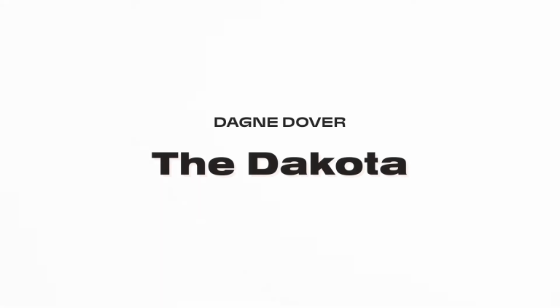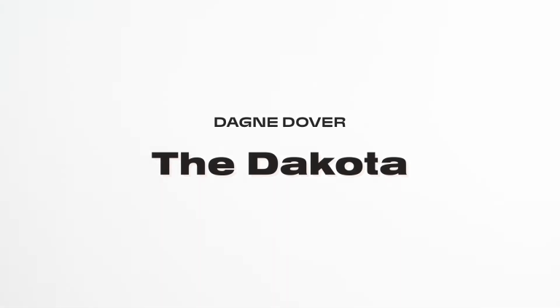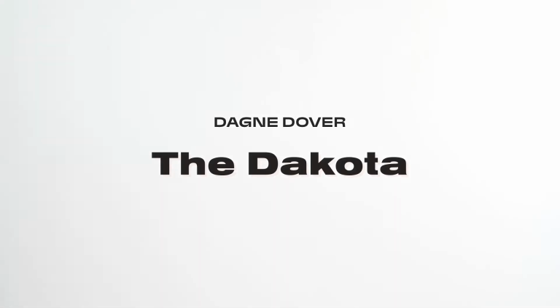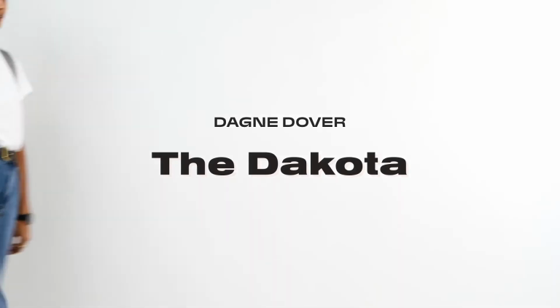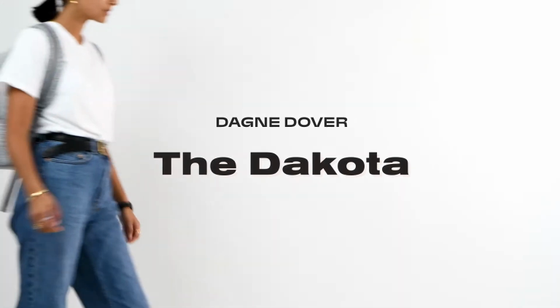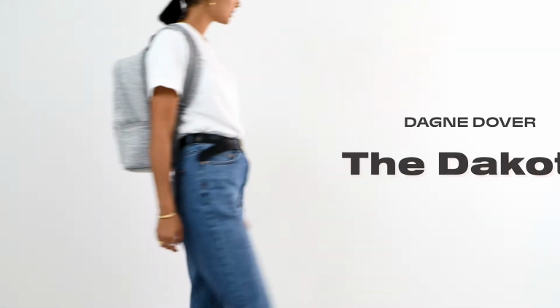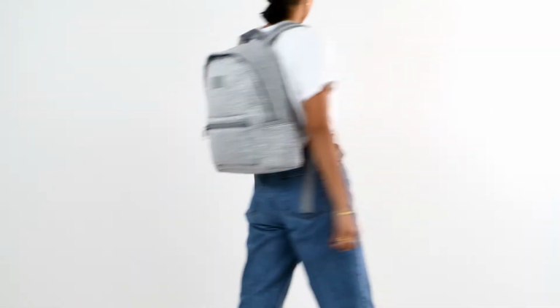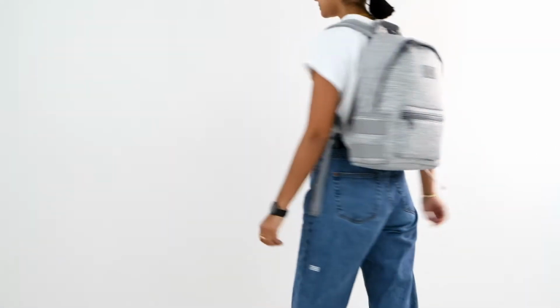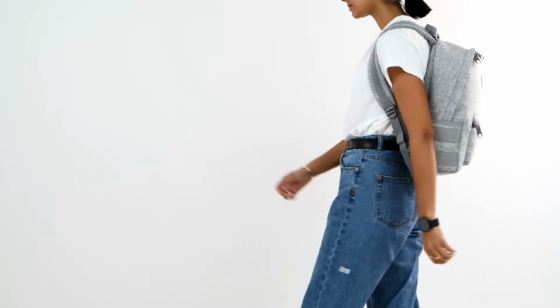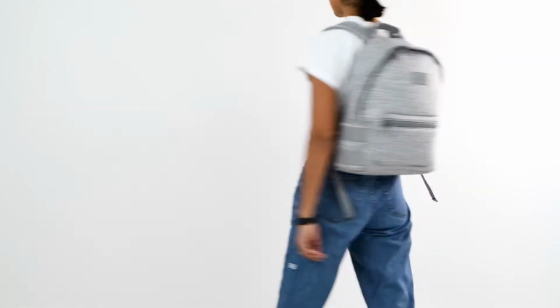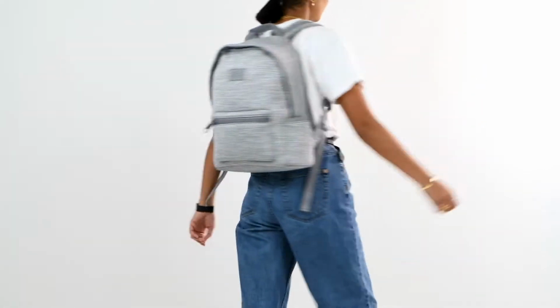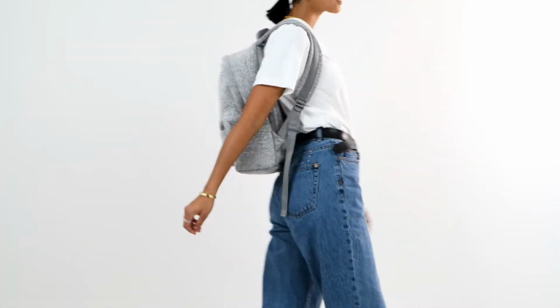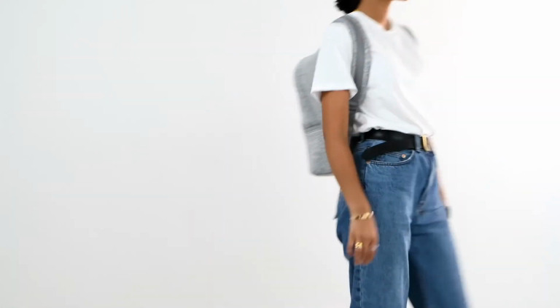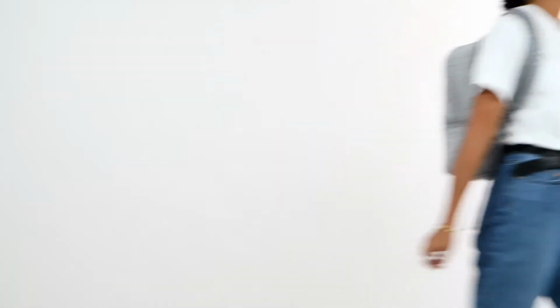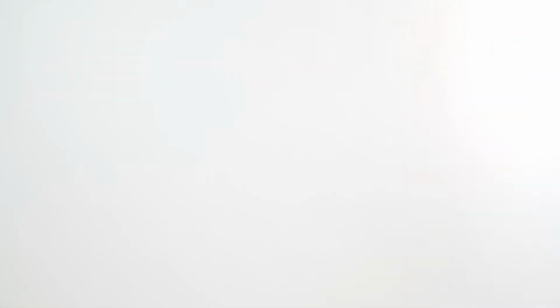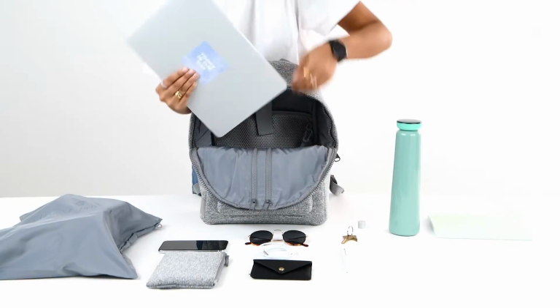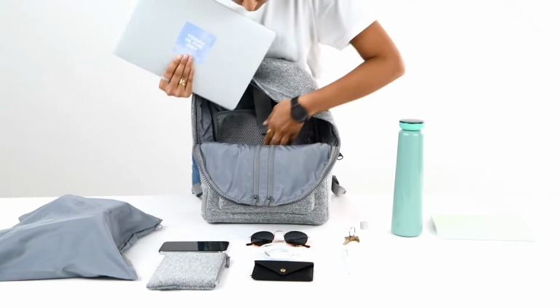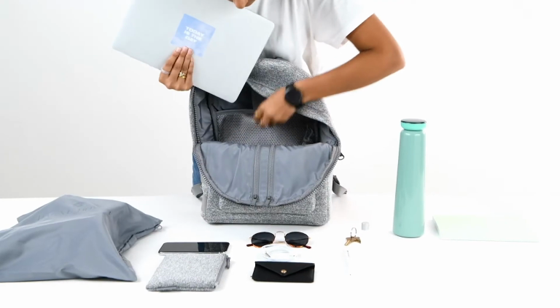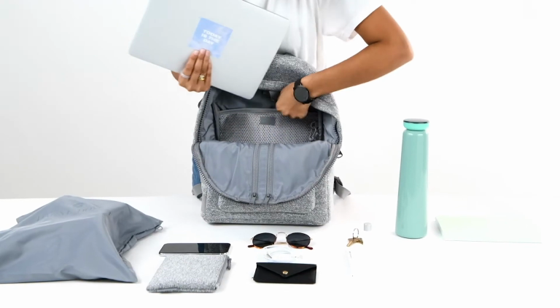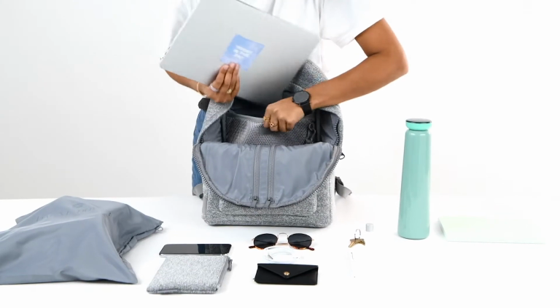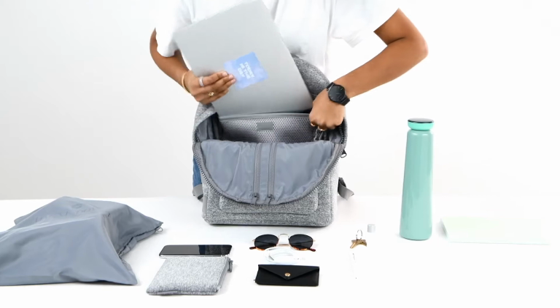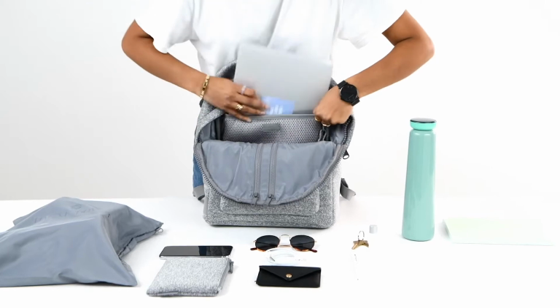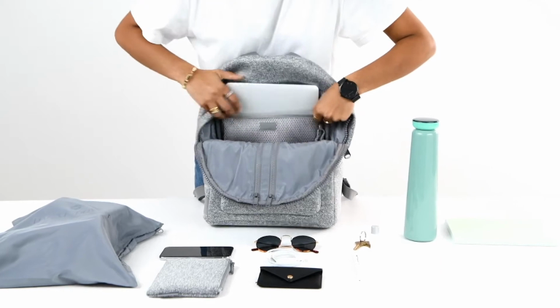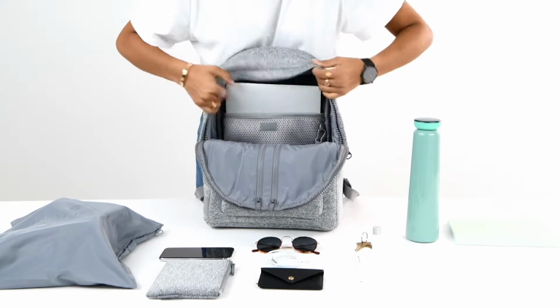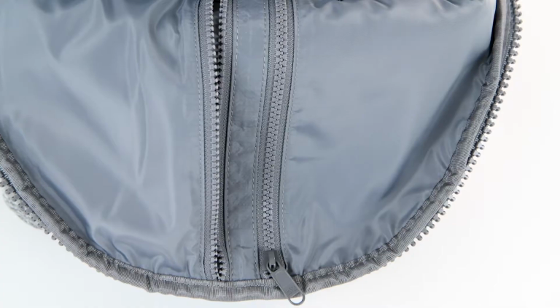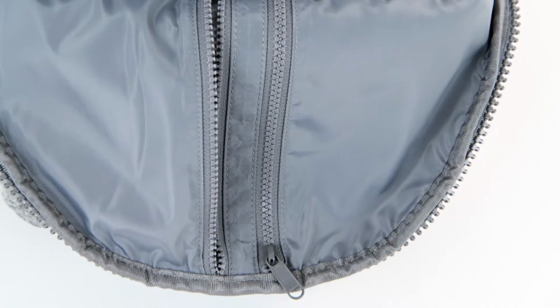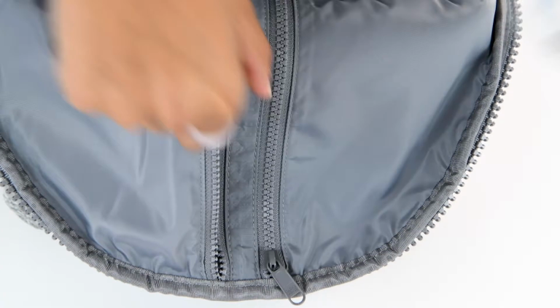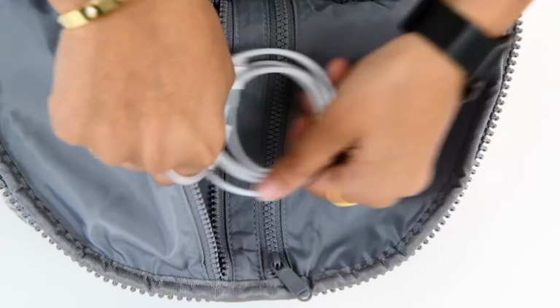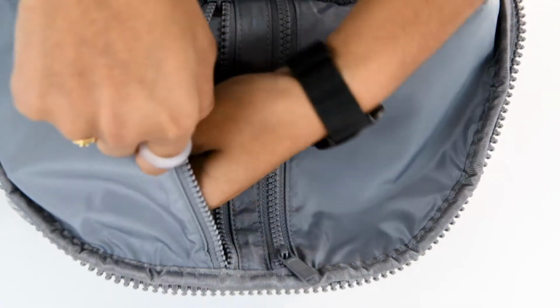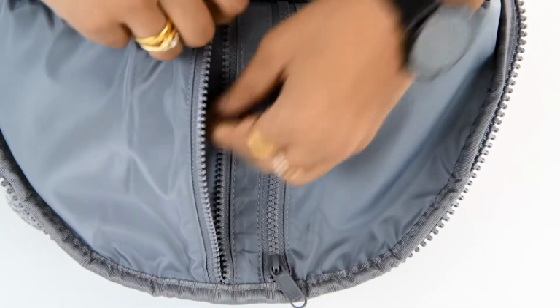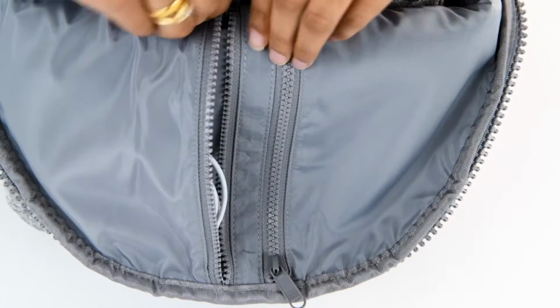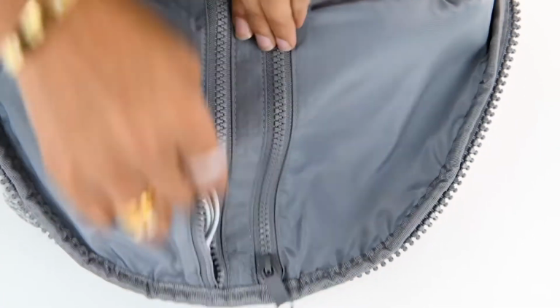Balance work and play with the Medium Dakota, a versatile backpack designed to keep you feeling prepared and in control while on the go. The padded laptop sleeve securely fits up to a 13-inch laptop, and three zipper pockets help you organize cords and other essentials.